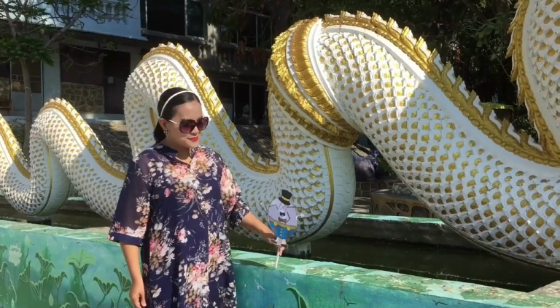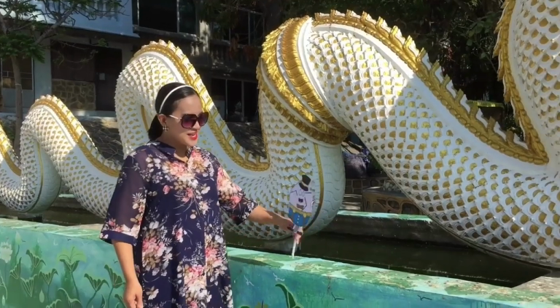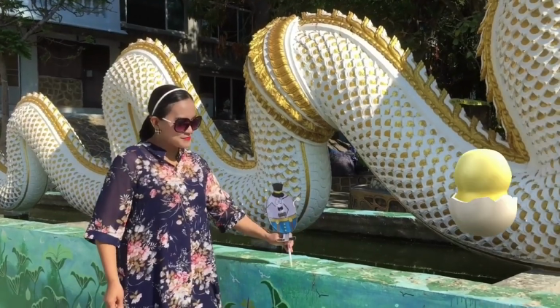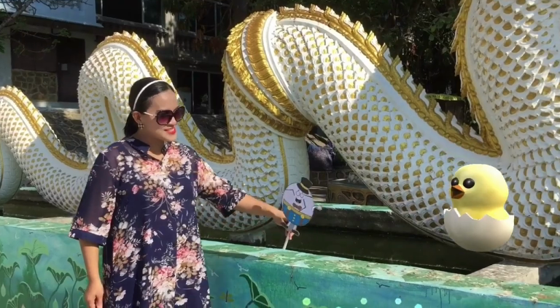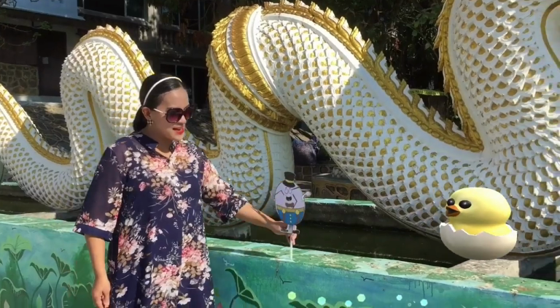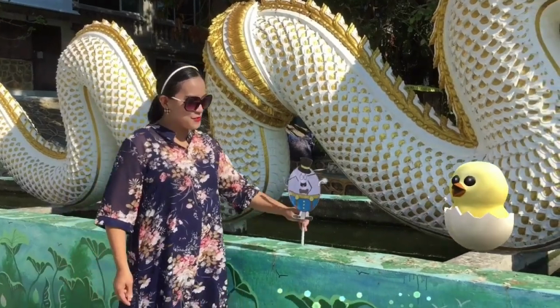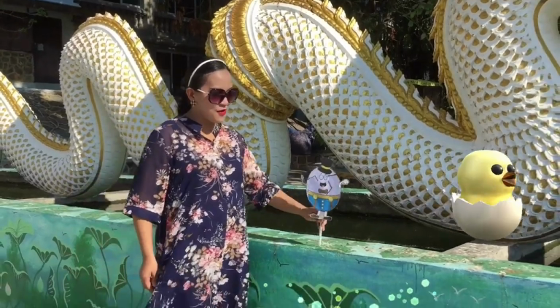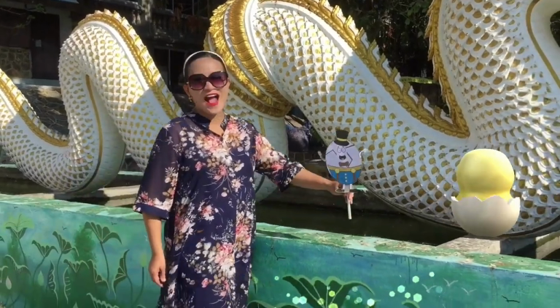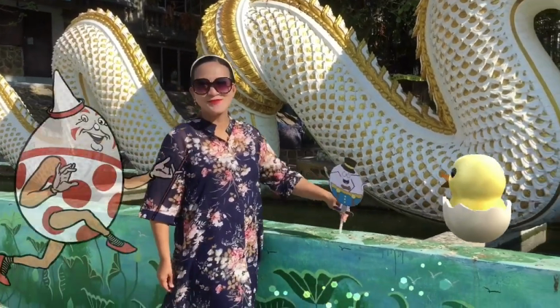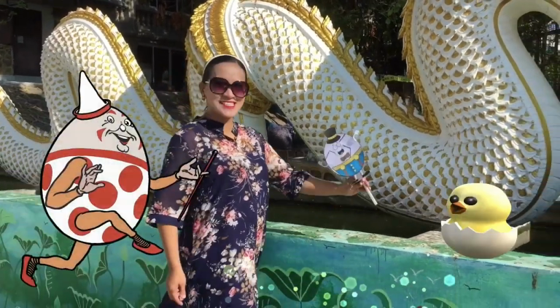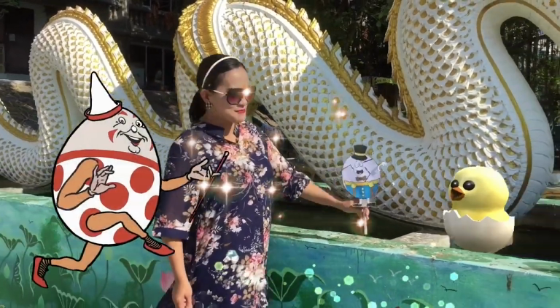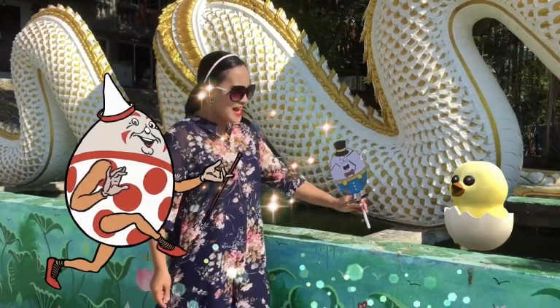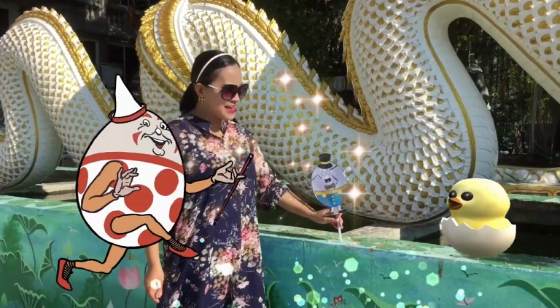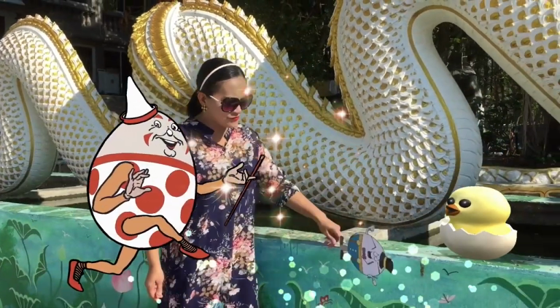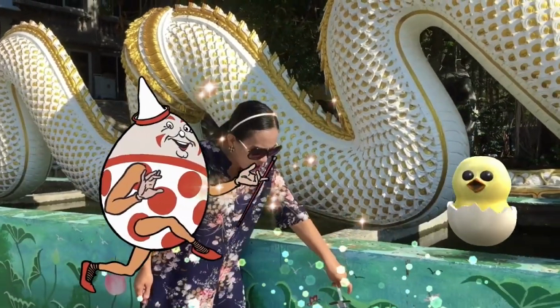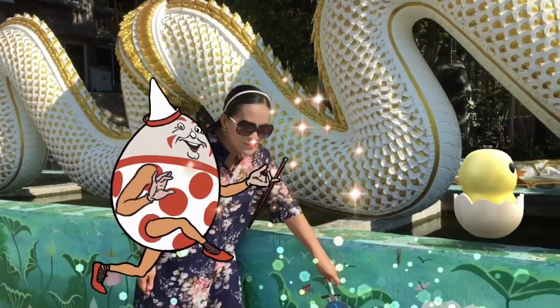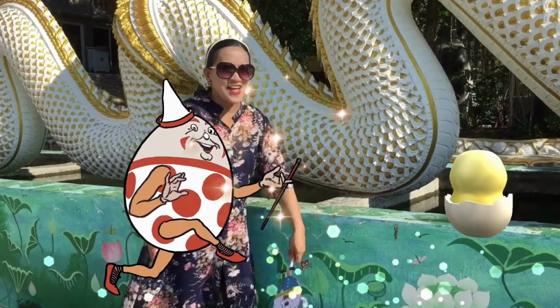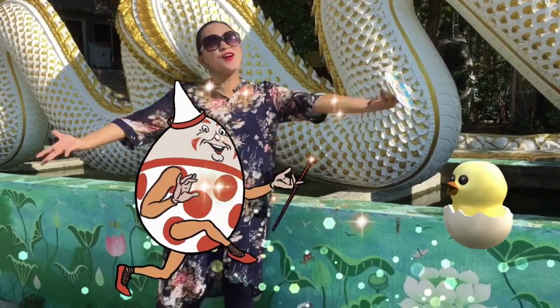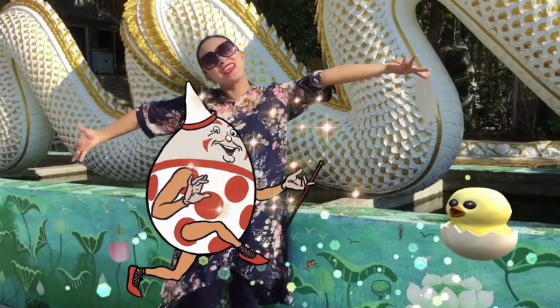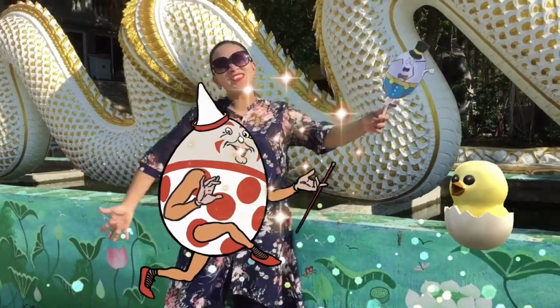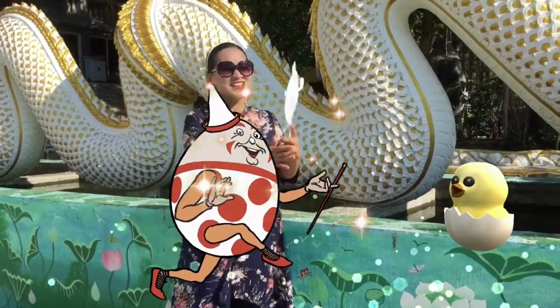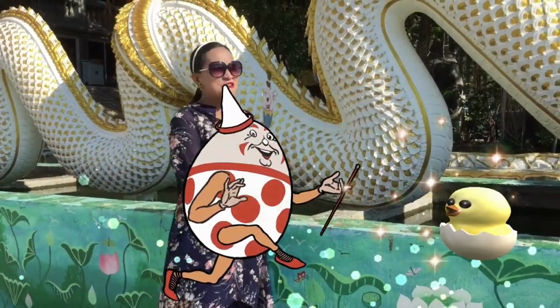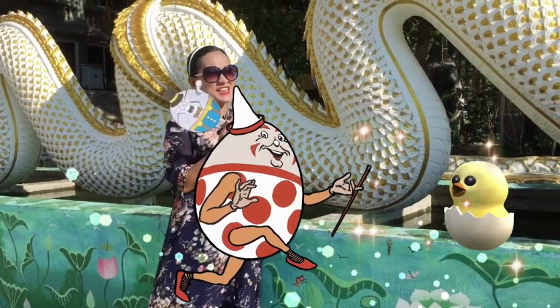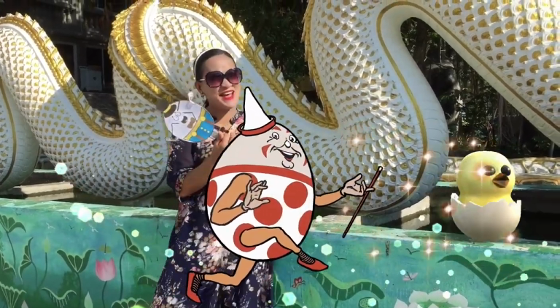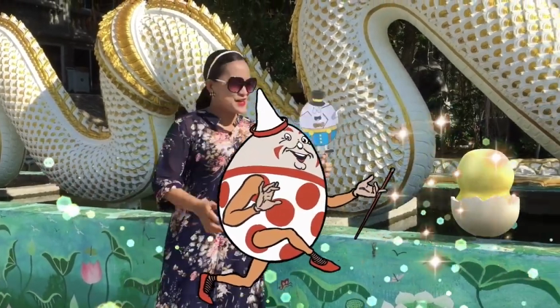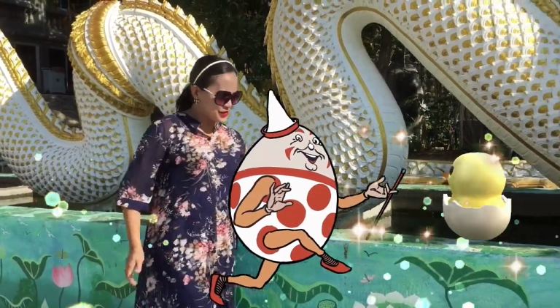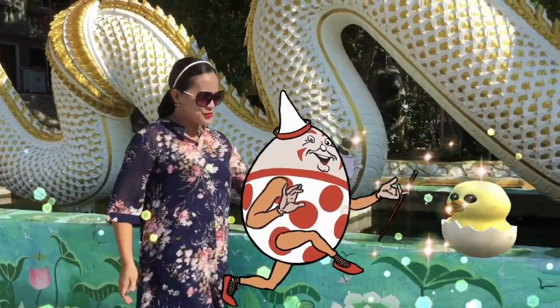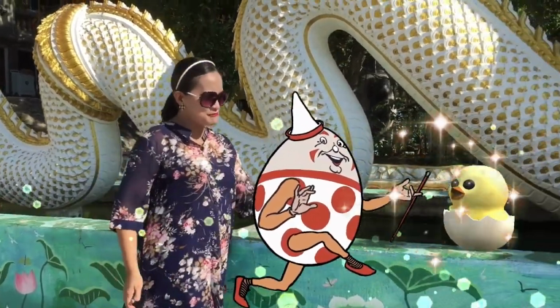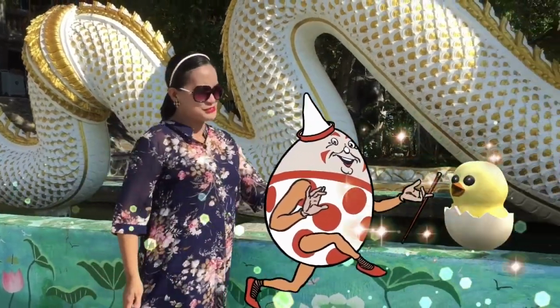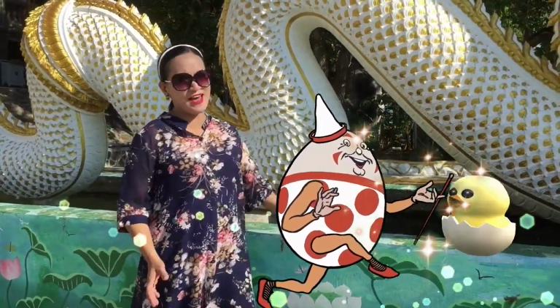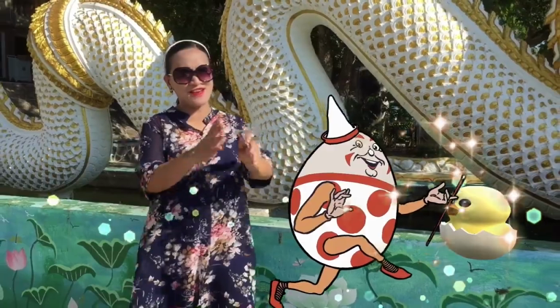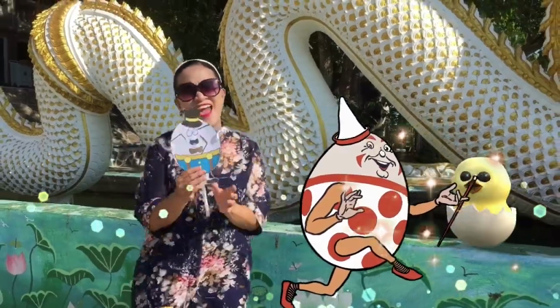Humpty Dumpty sat on a wall. All the king's horses and all the king's men couldn't put Humpty together again.